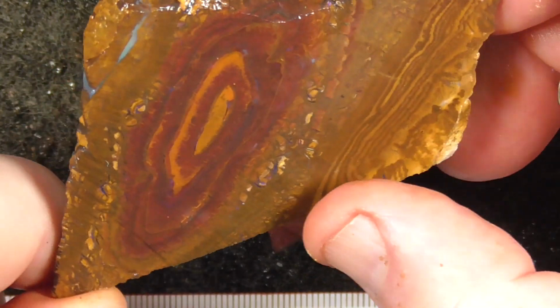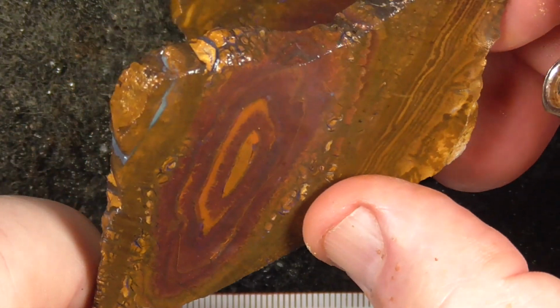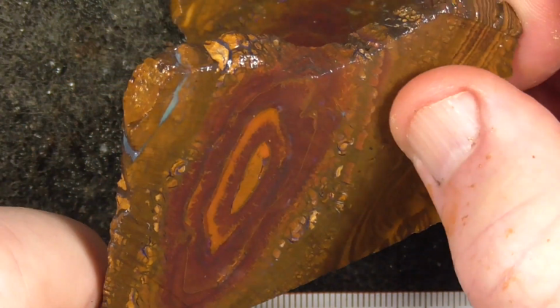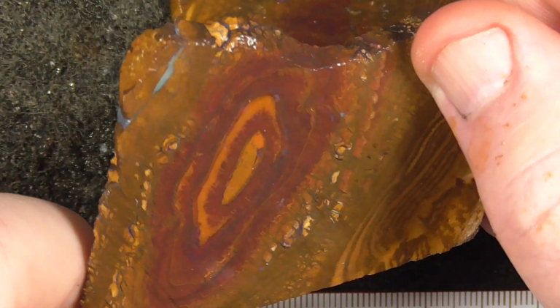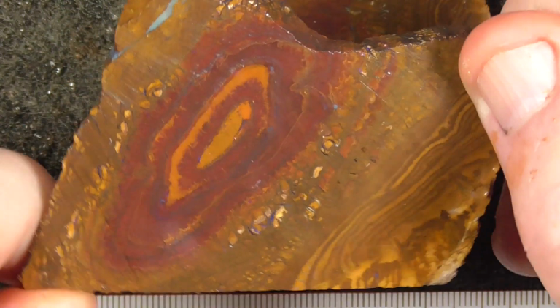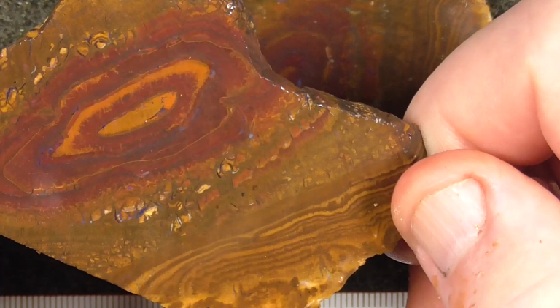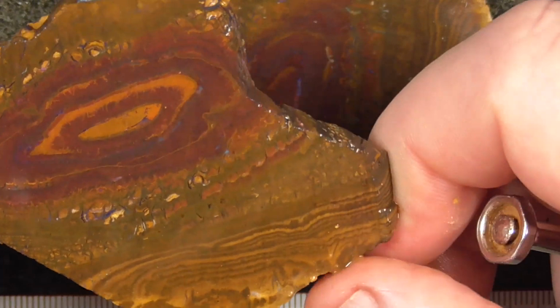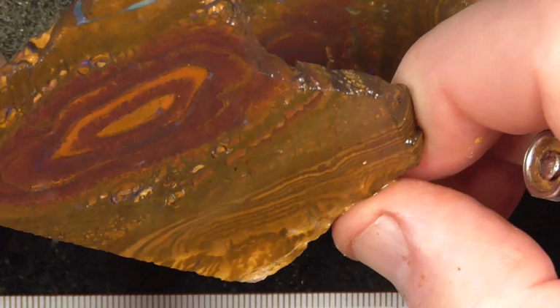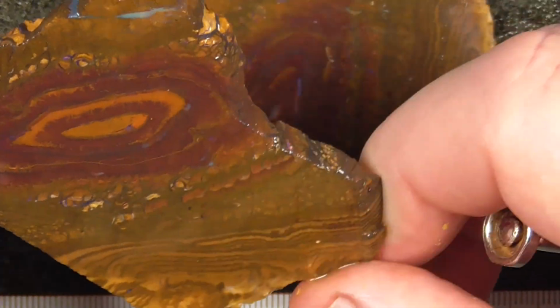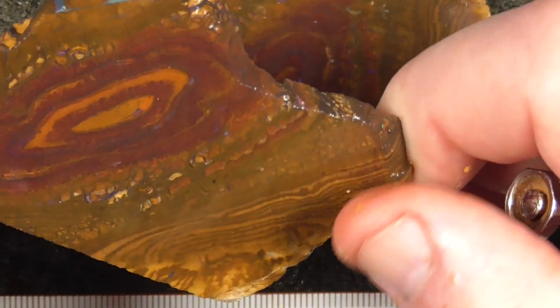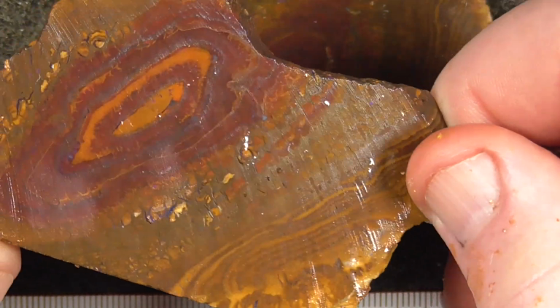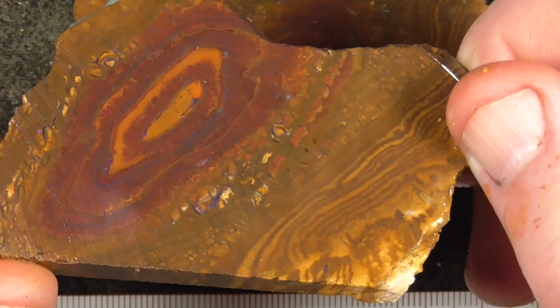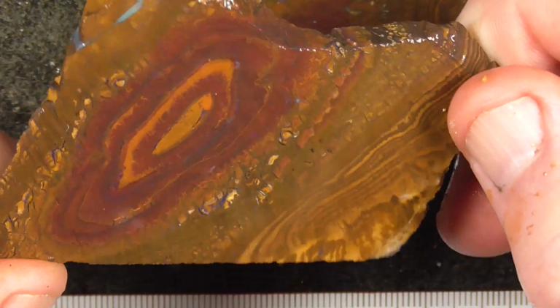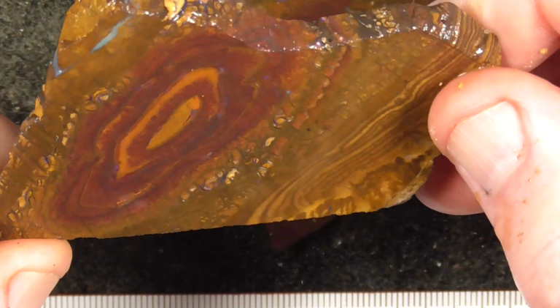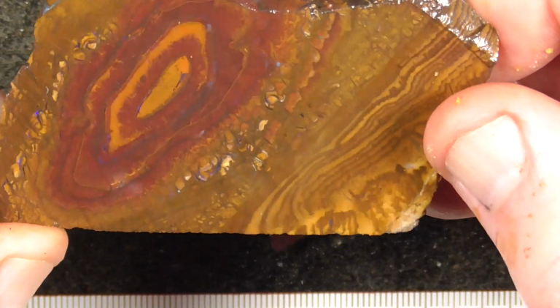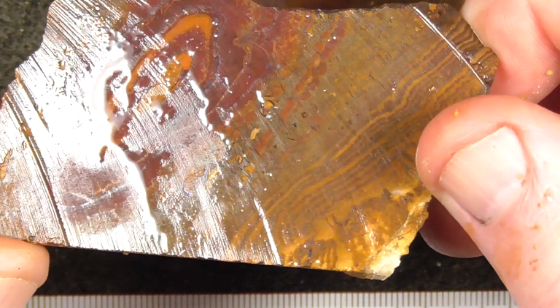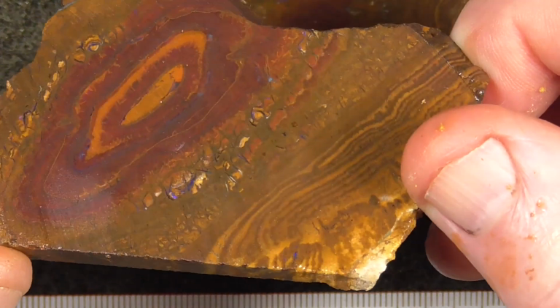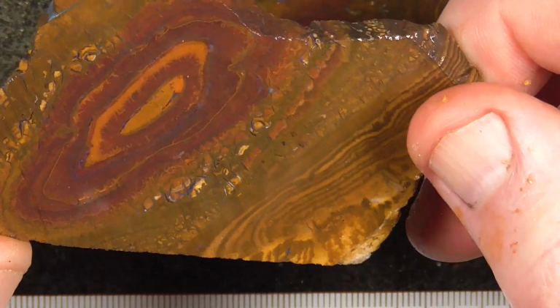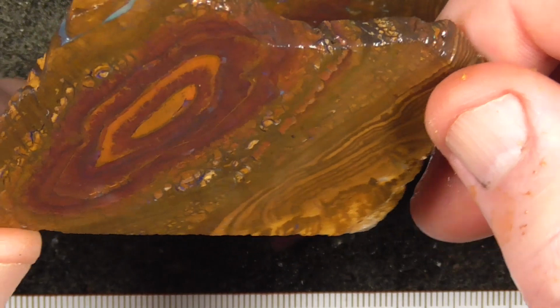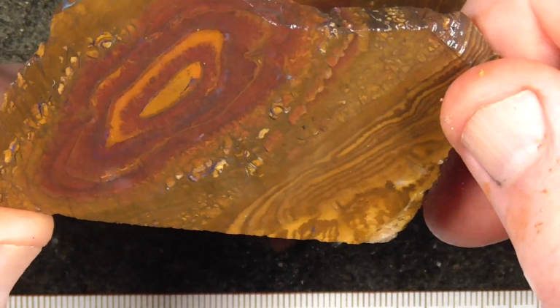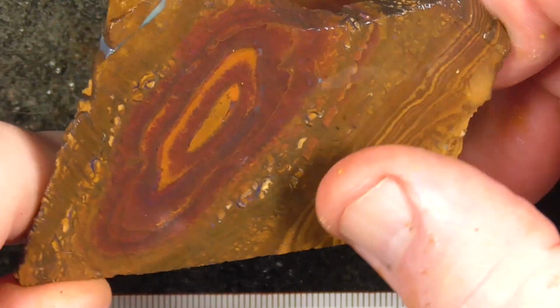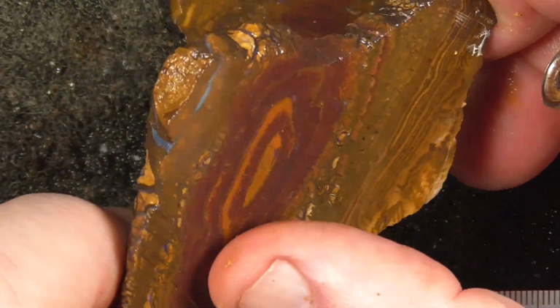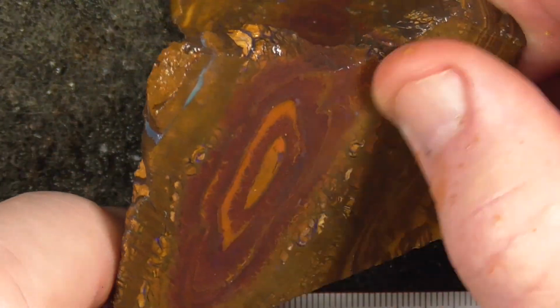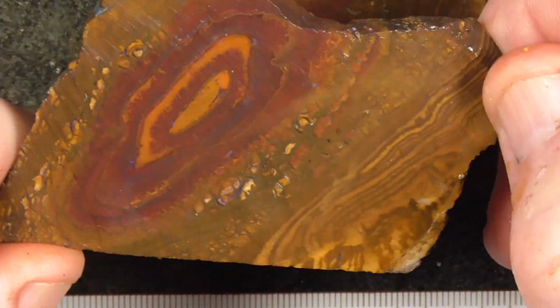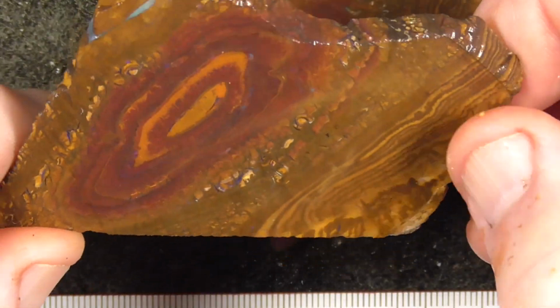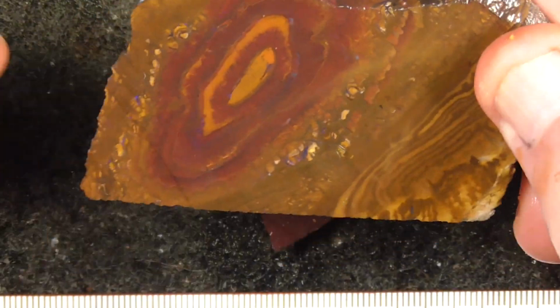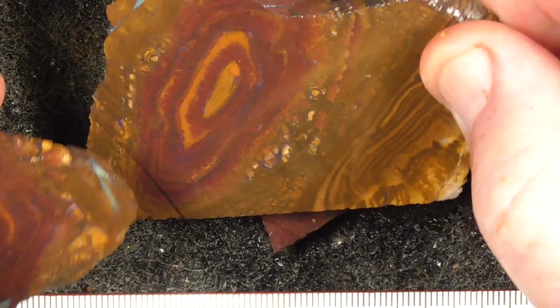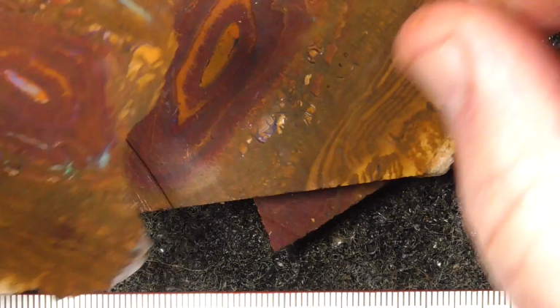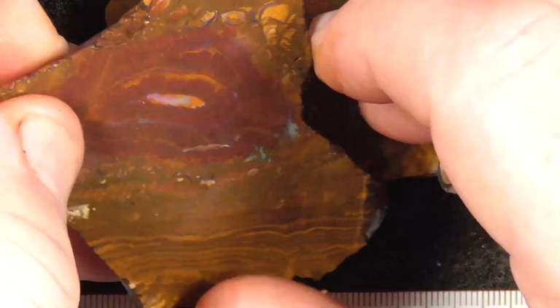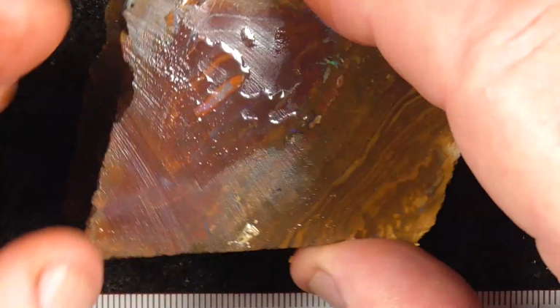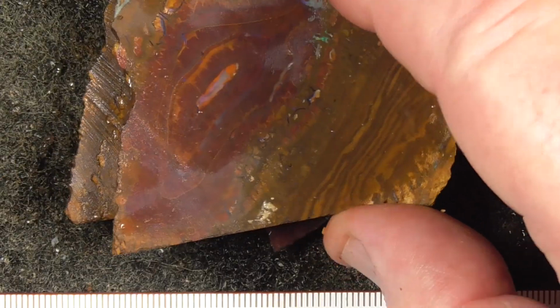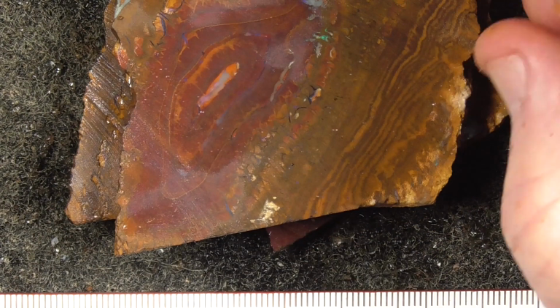I've got a nice large pendant. It doesn't have a lot of colour but it's got a koroite yower characteristic of the nut. I've got a caramel in the middle.